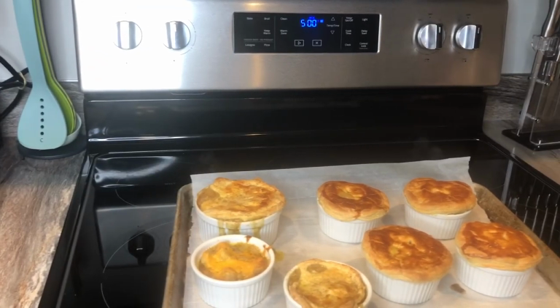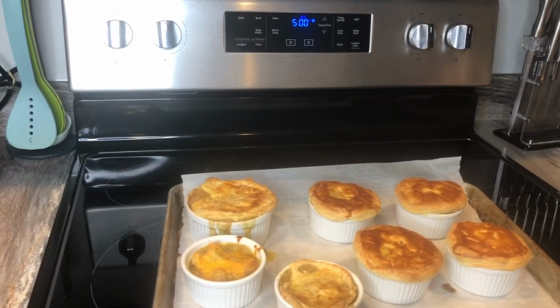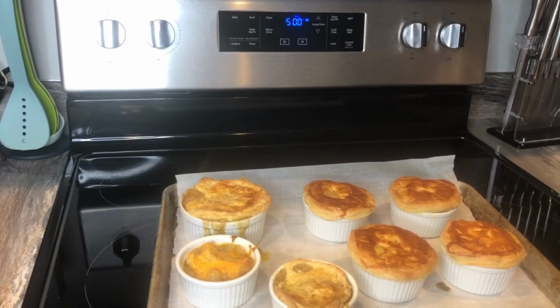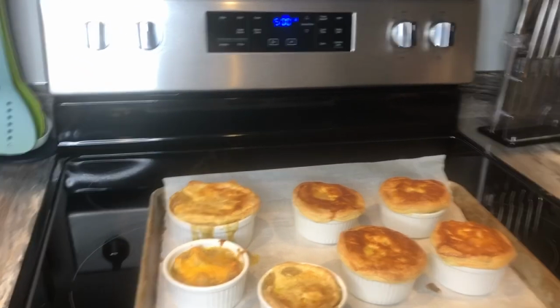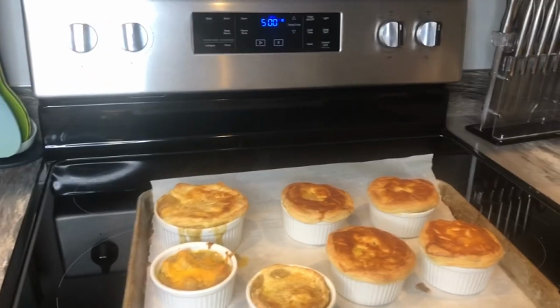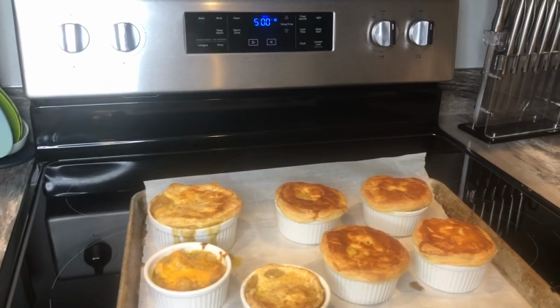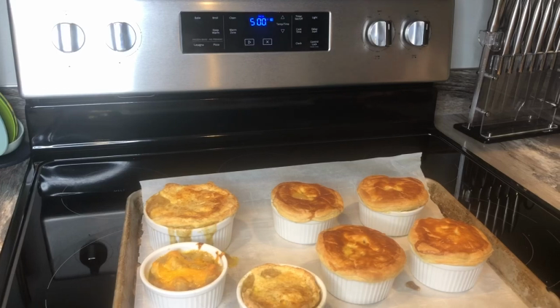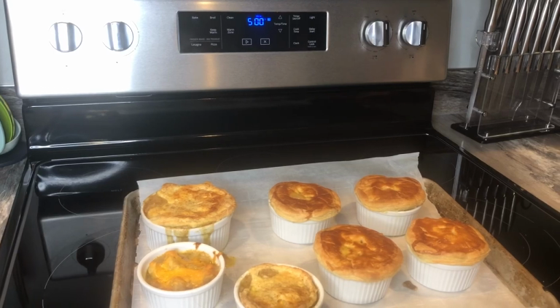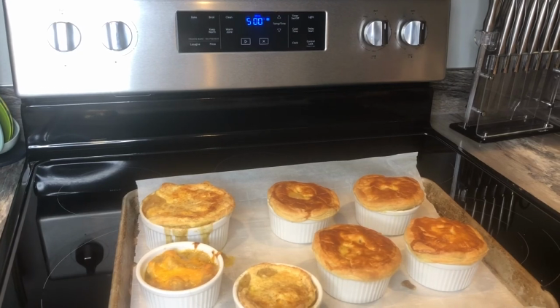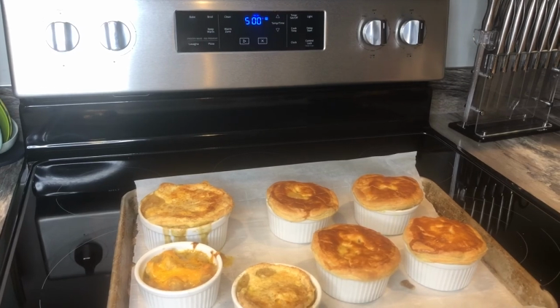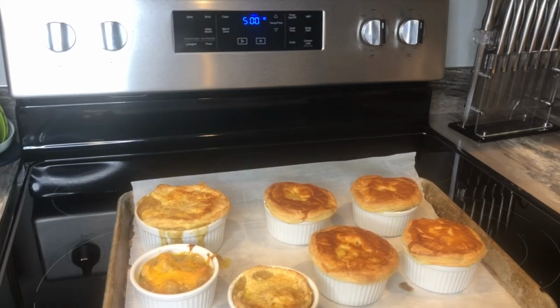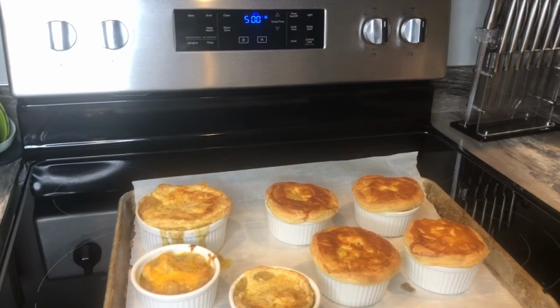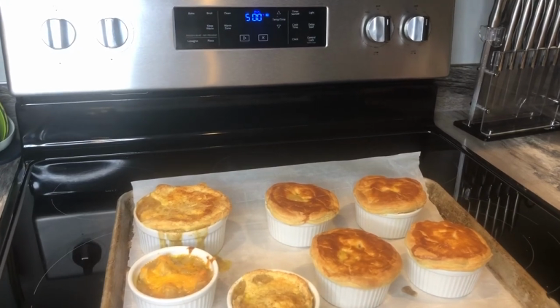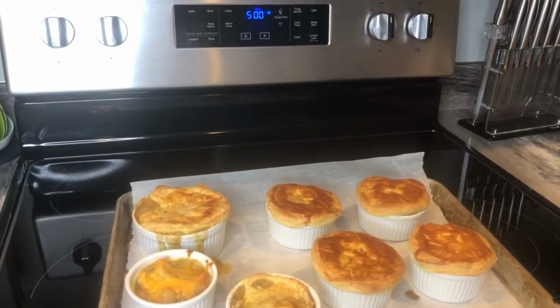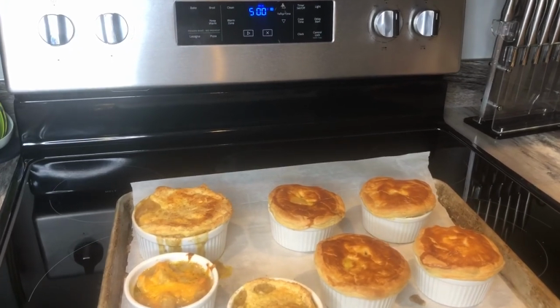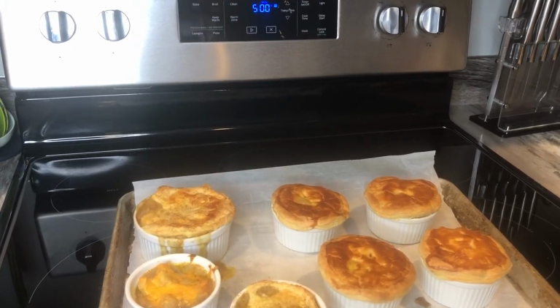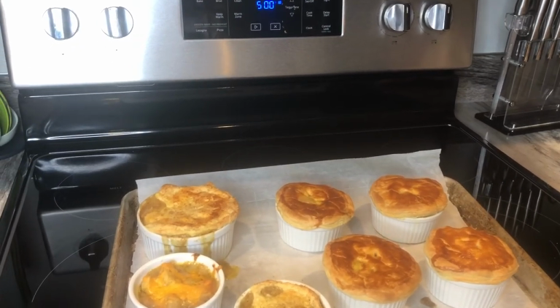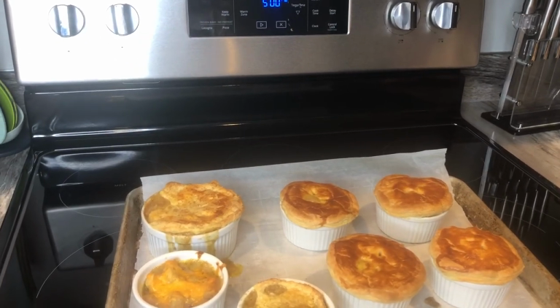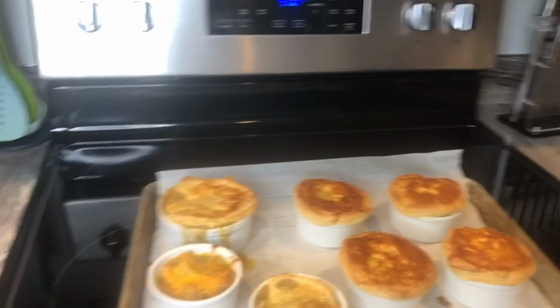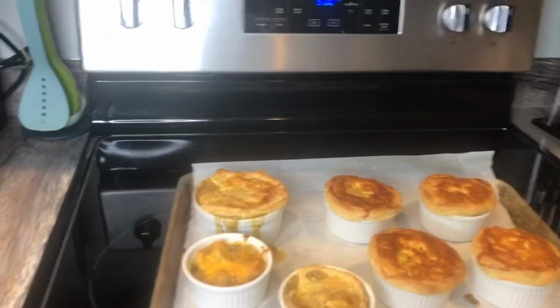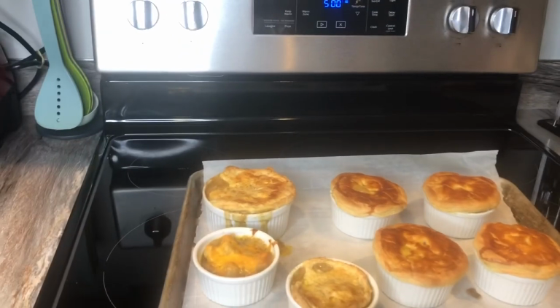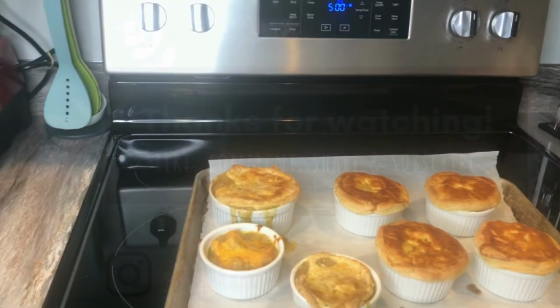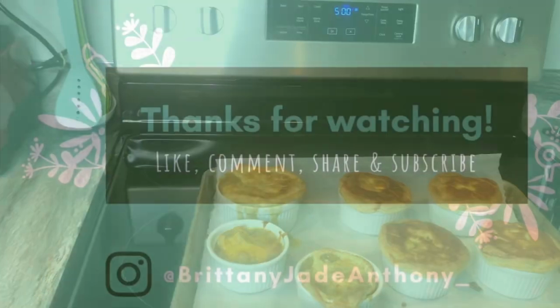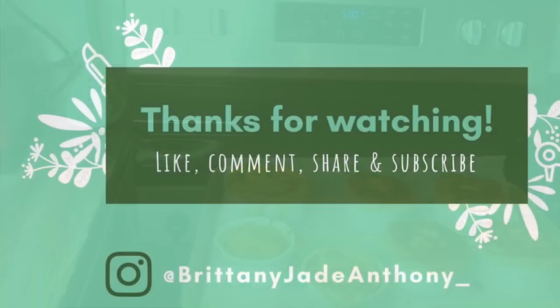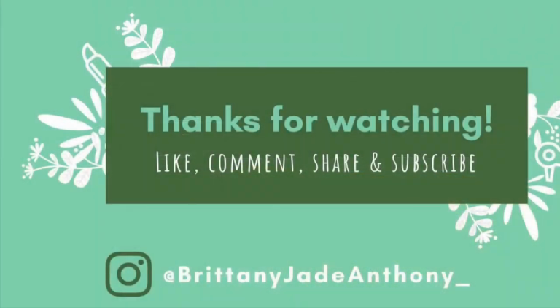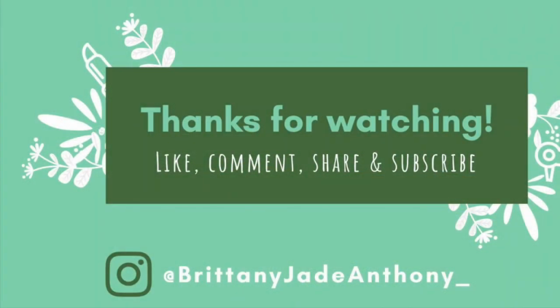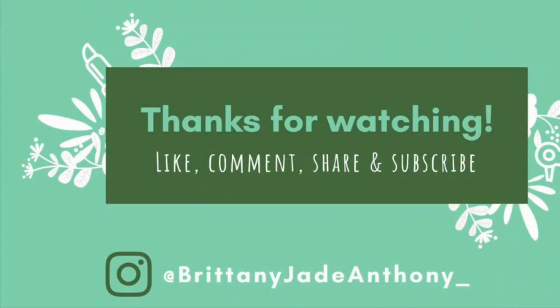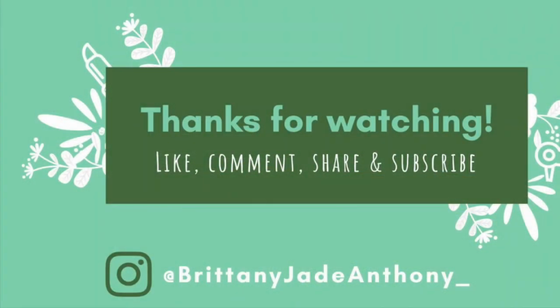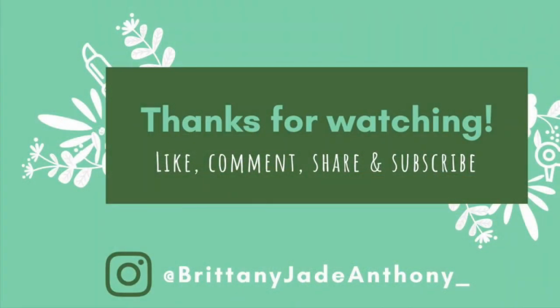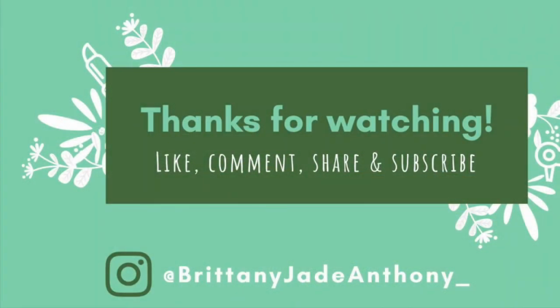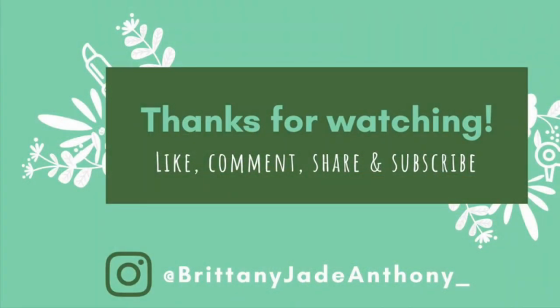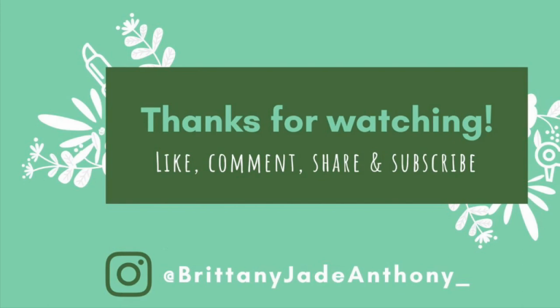If you guys liked this video, please go ahead and give it a thumbs up. Thanks for stopping by my channel — I hope you'll consider clicking subscribe, and I hope you guys have a great rest of your day, evening, and week. Bye!